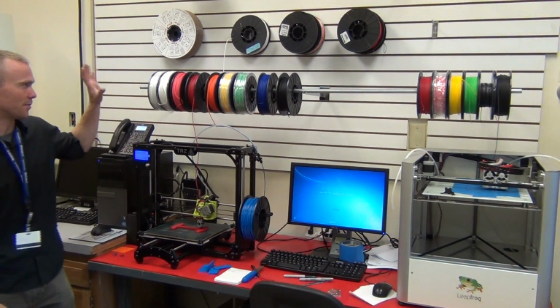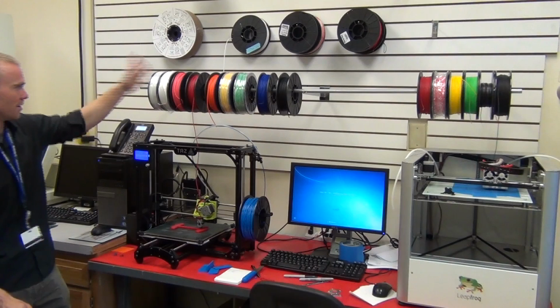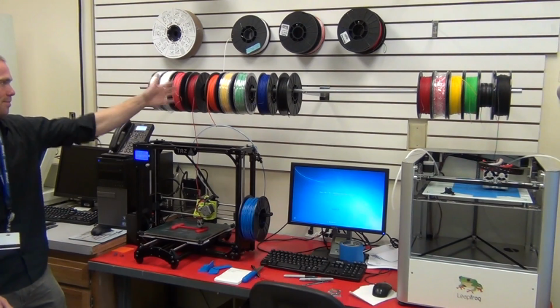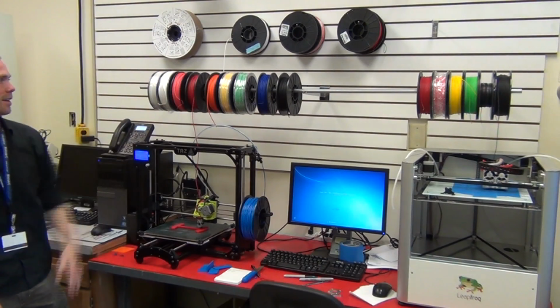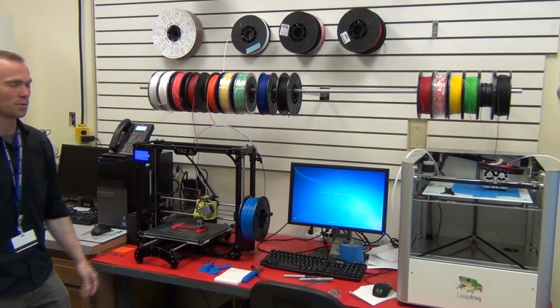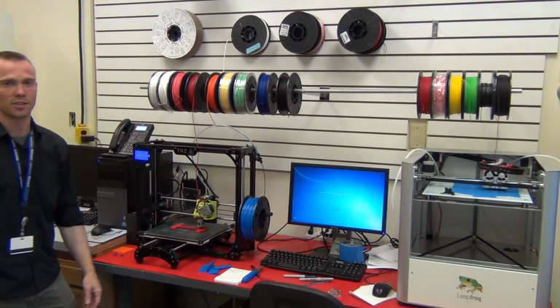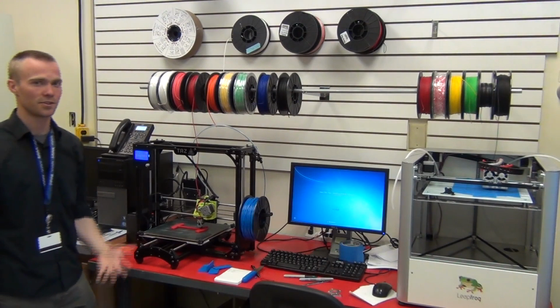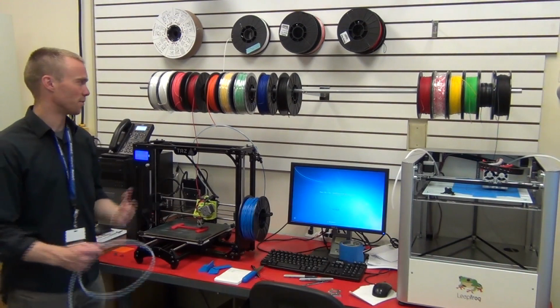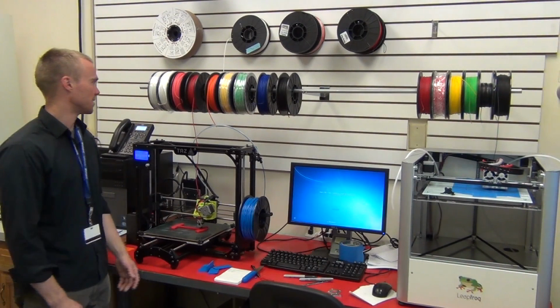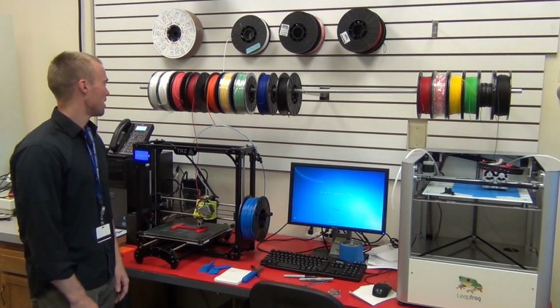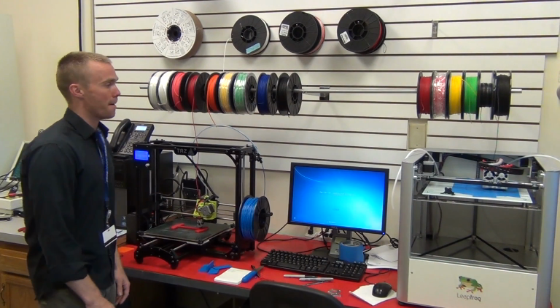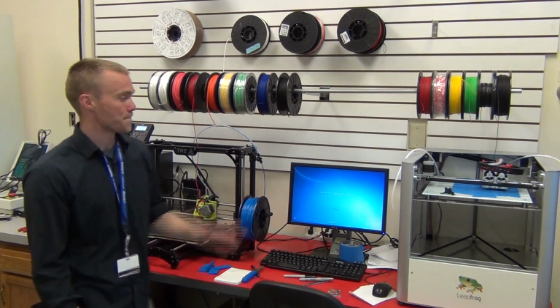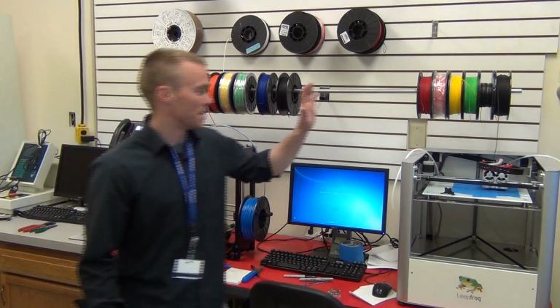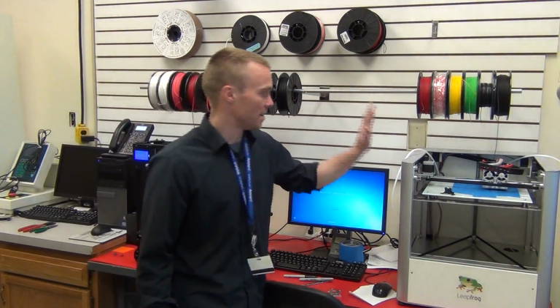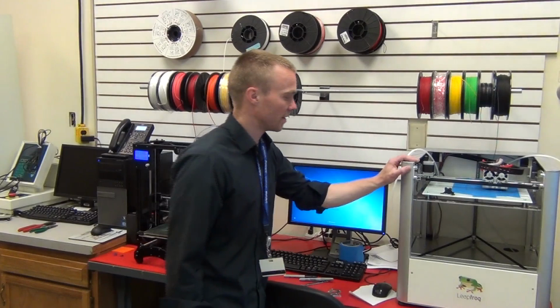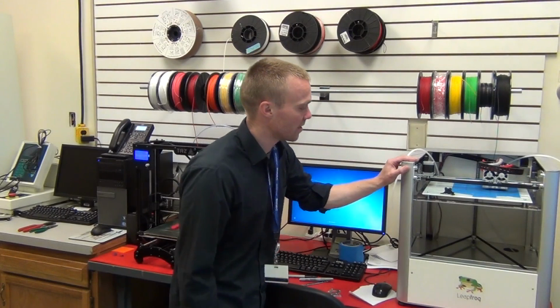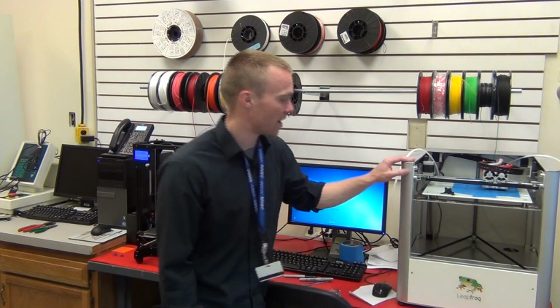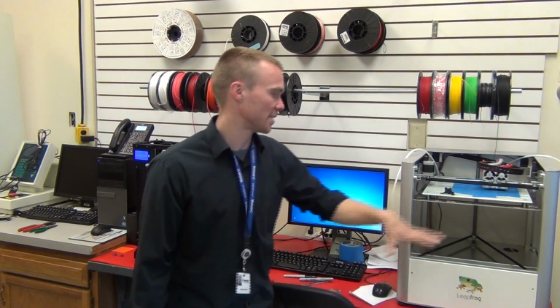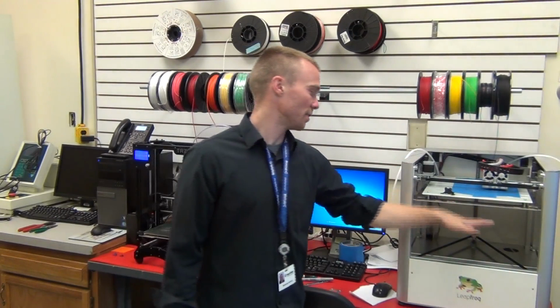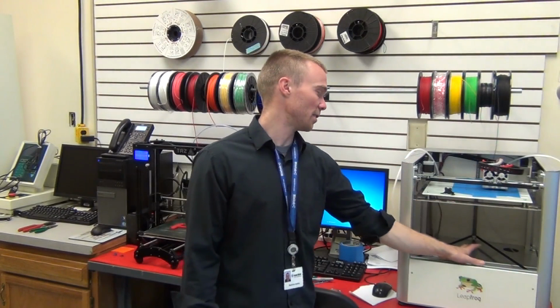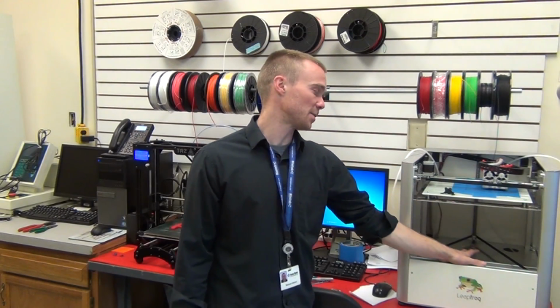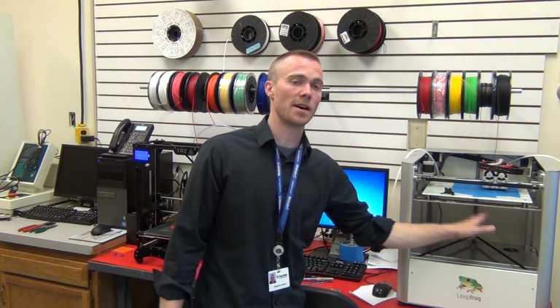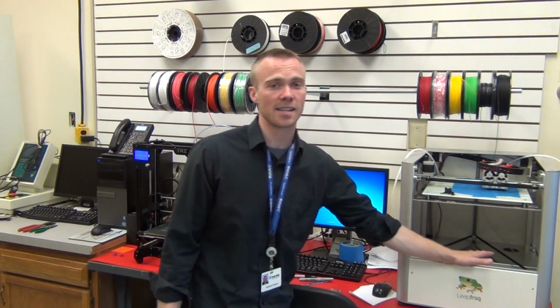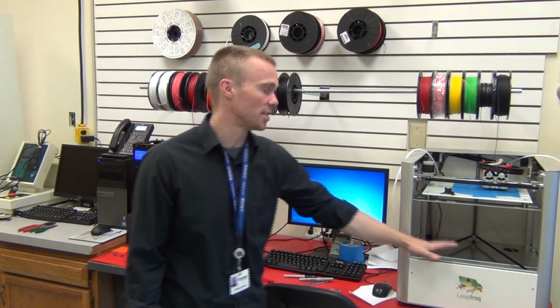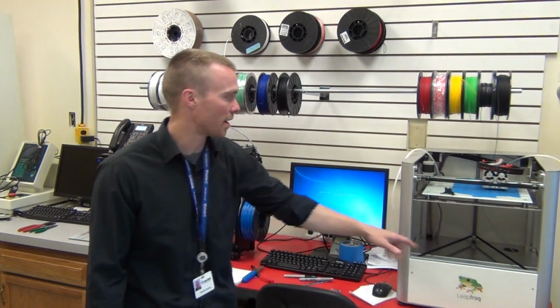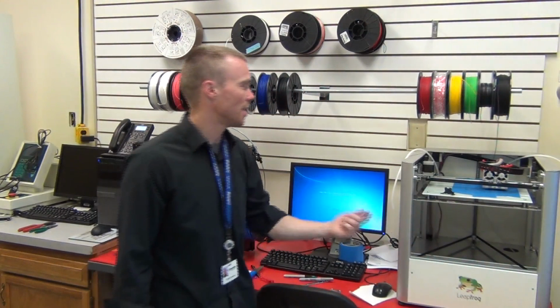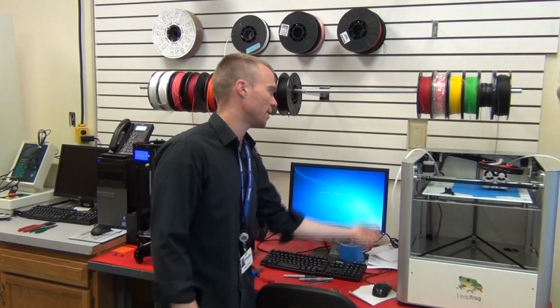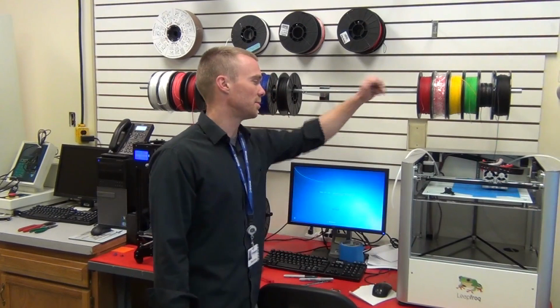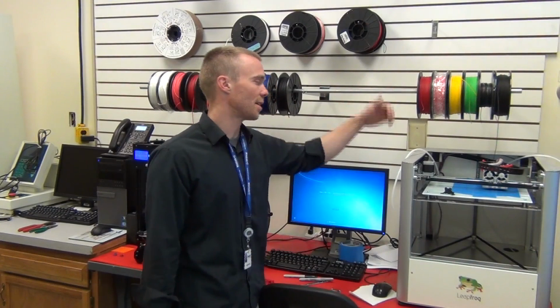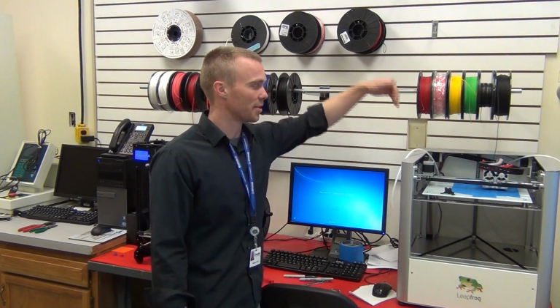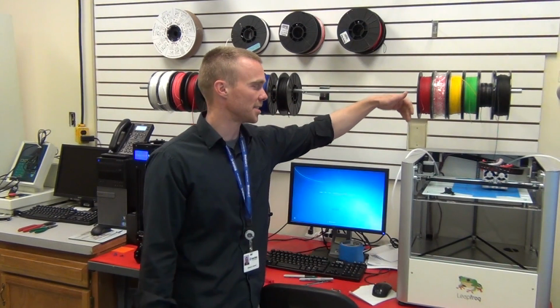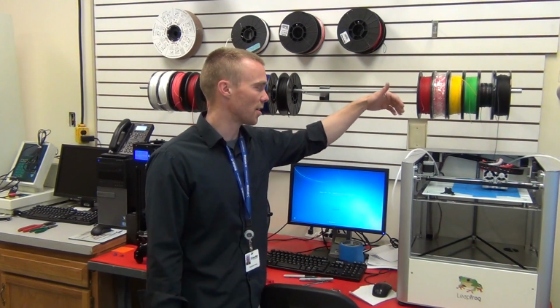It has the benefit of allowing you to quickly change your filaments. The Creator has the filament spools mounted inside the machine in the bottom, and then the guide tube sweeps out like a 360 degree arc.